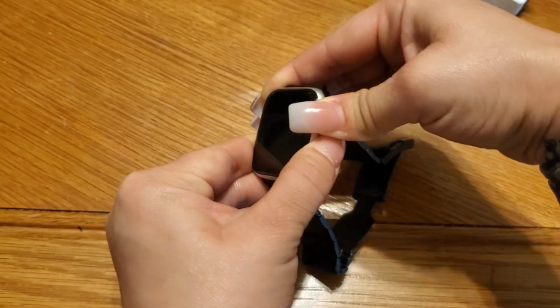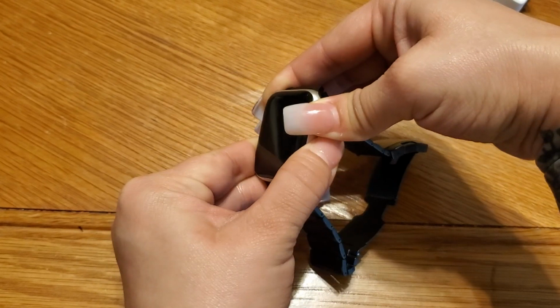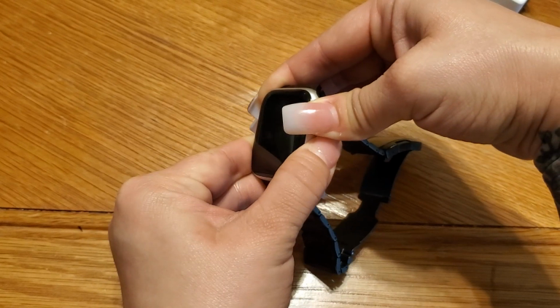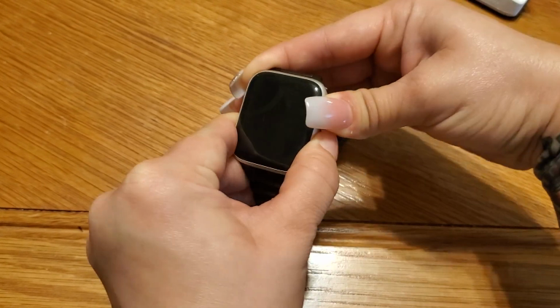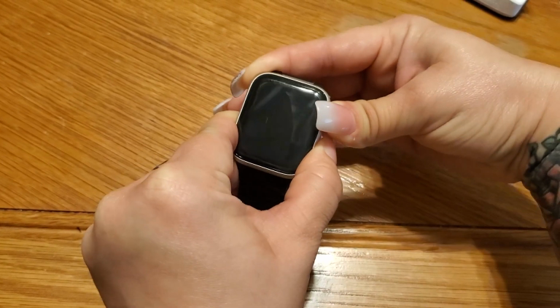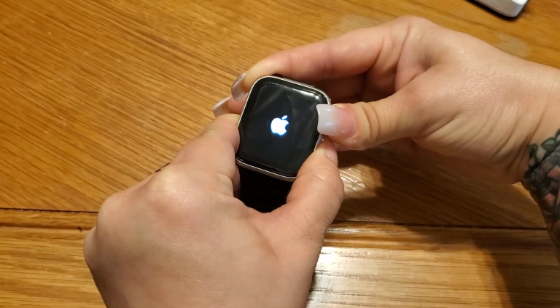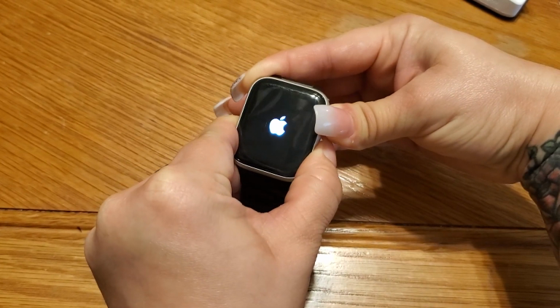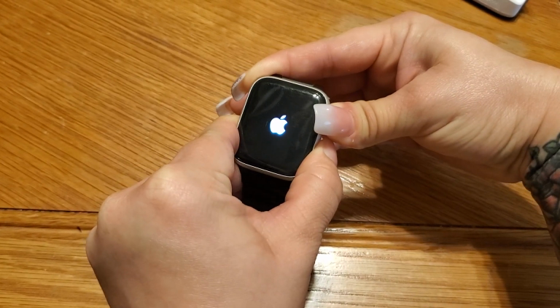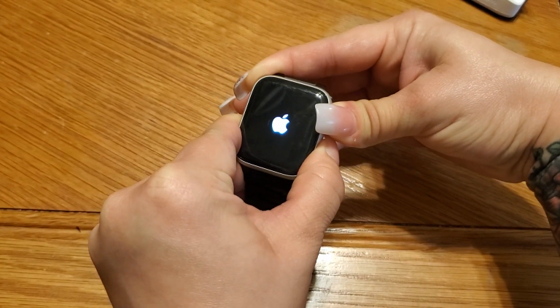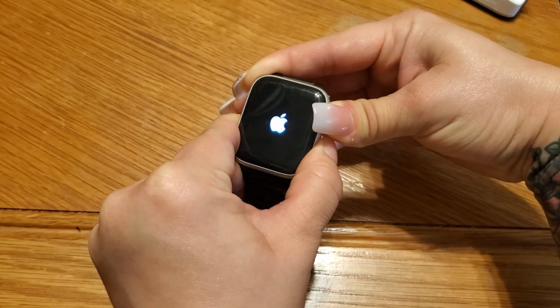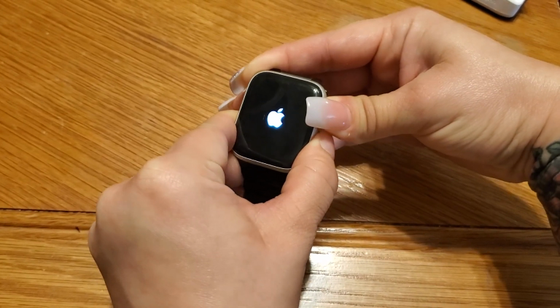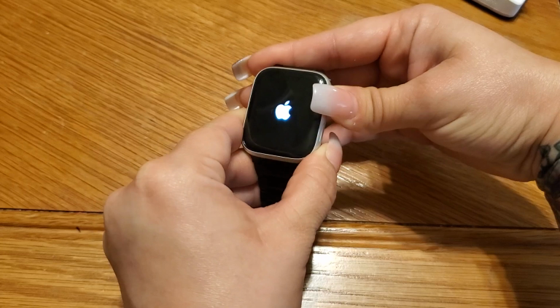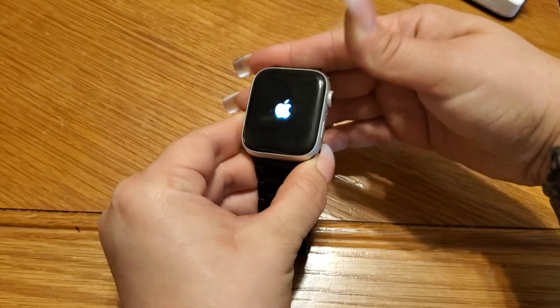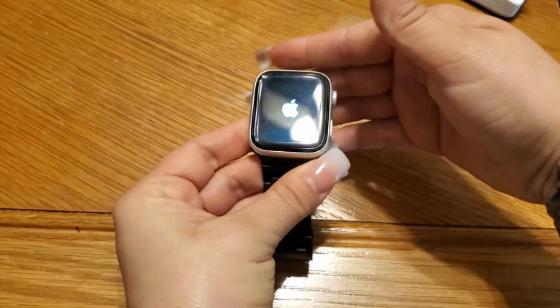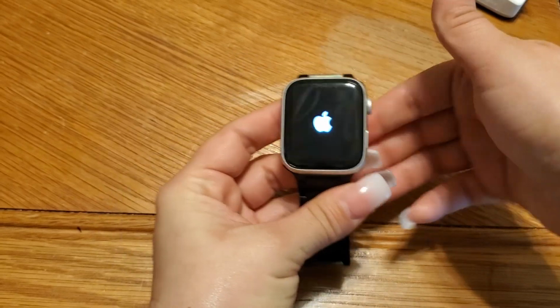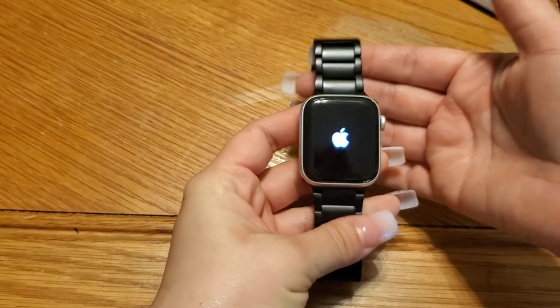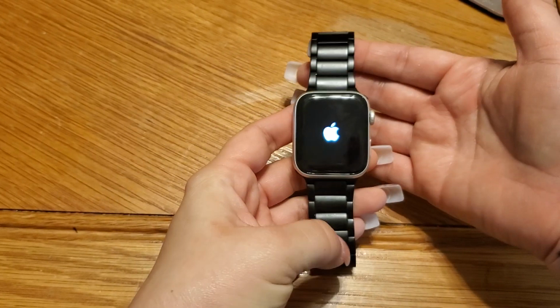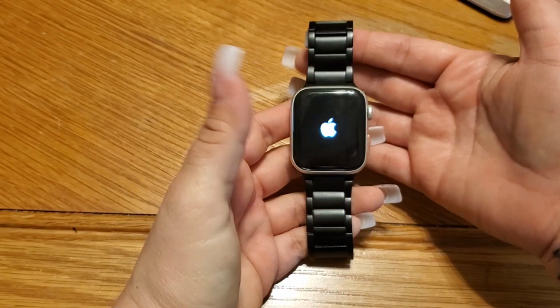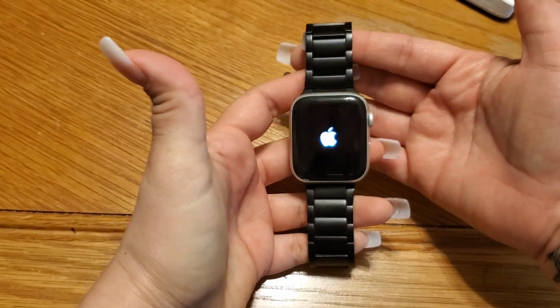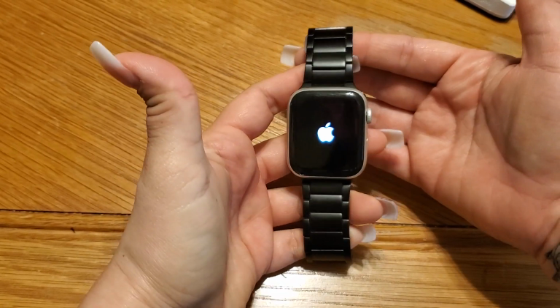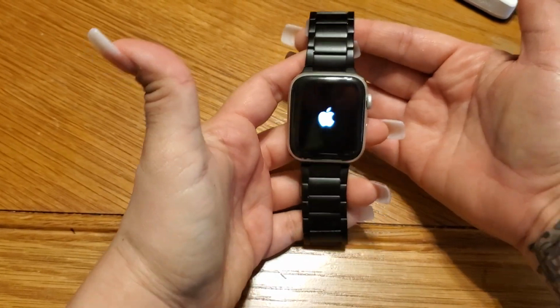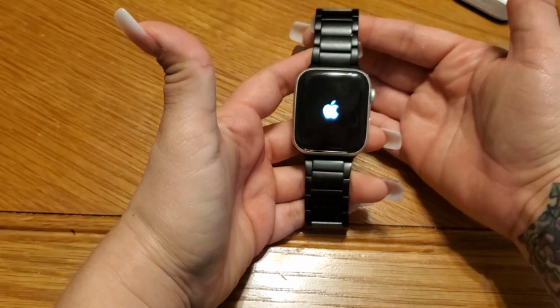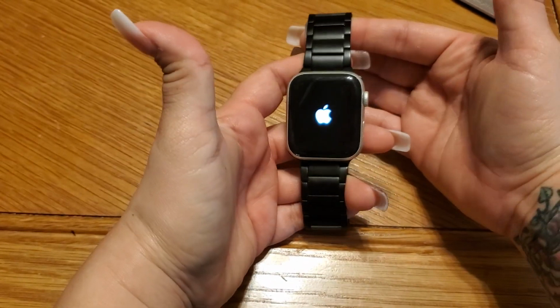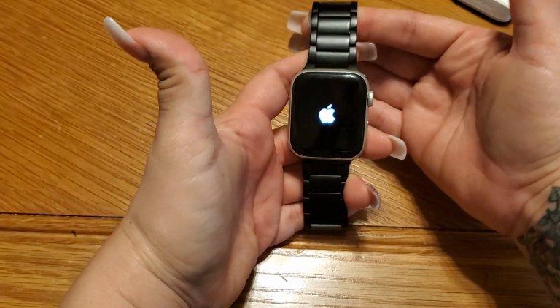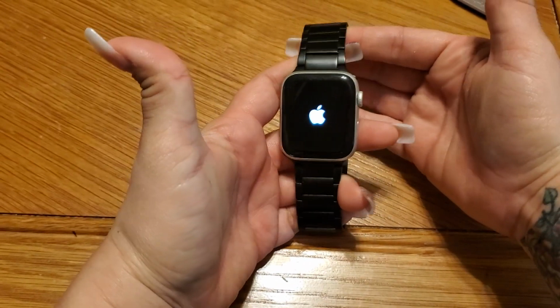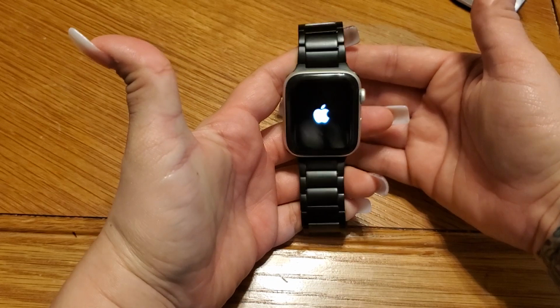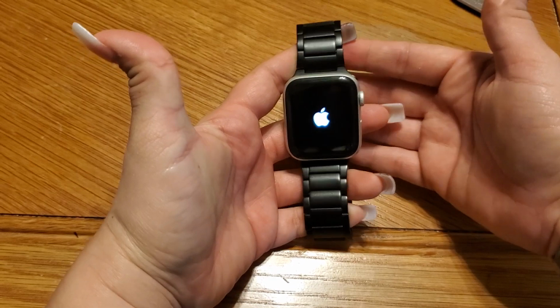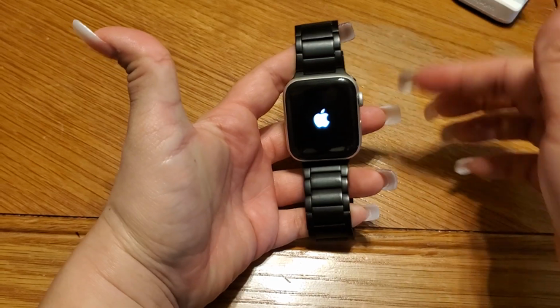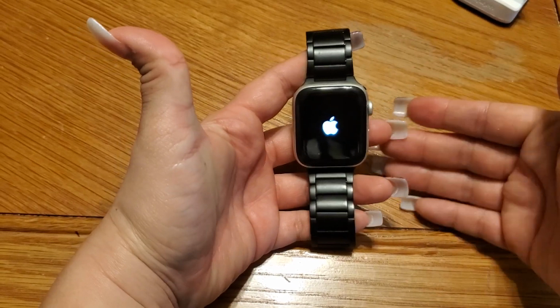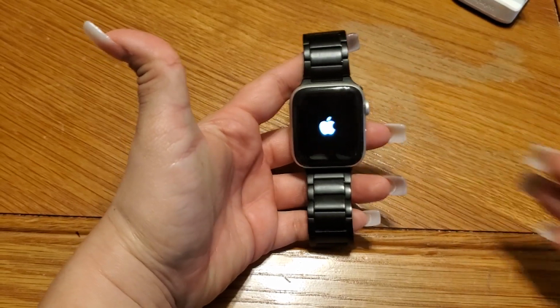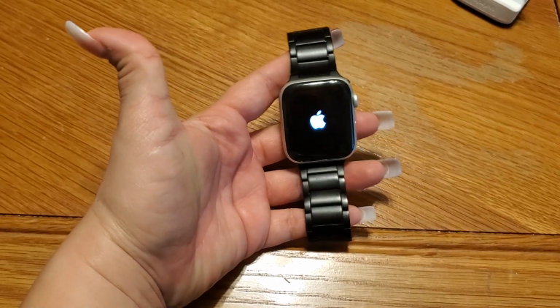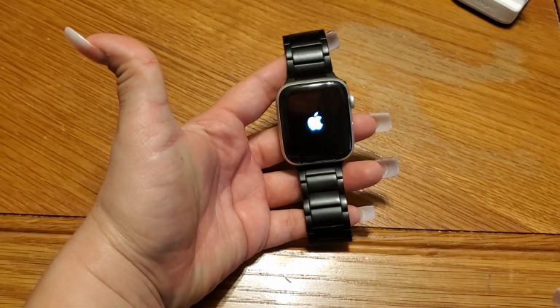I'm still holding on. I did not see that Apple logo, but there it is. I'm going to let go of those two buttons. That should do it, but I'll show you a second step just in case it does not work.